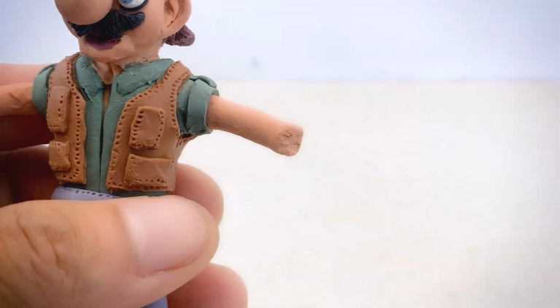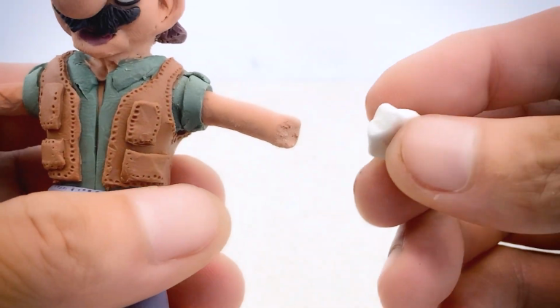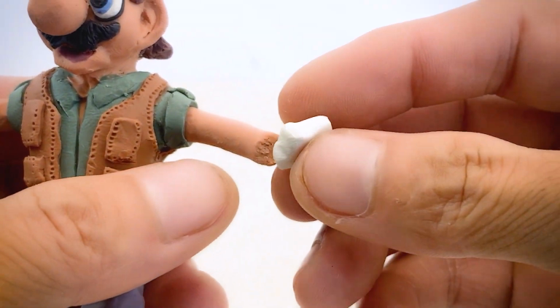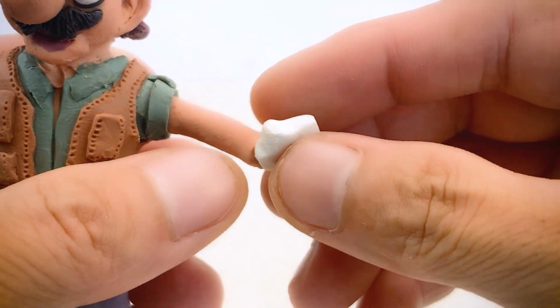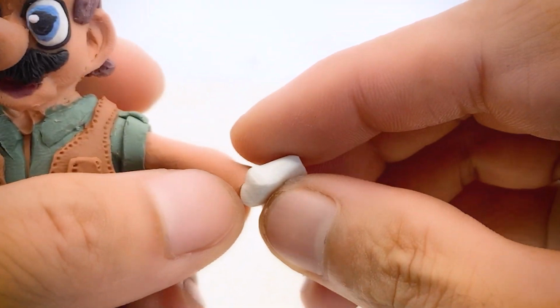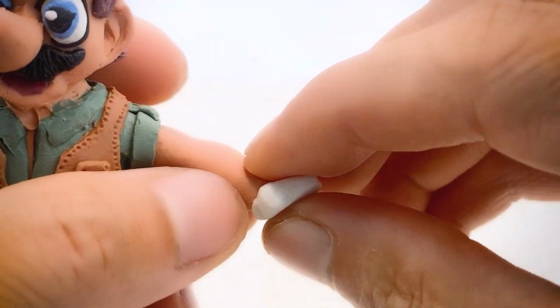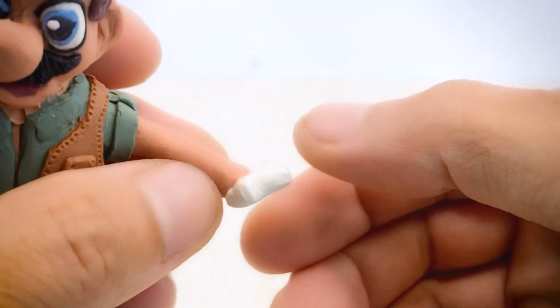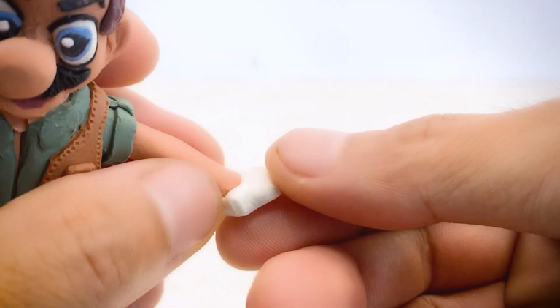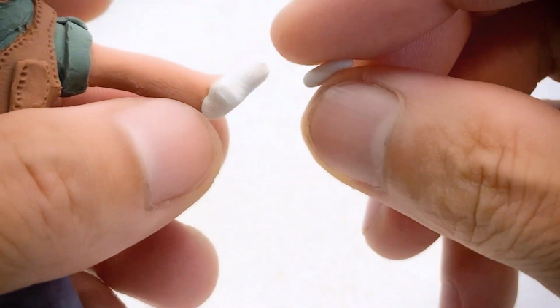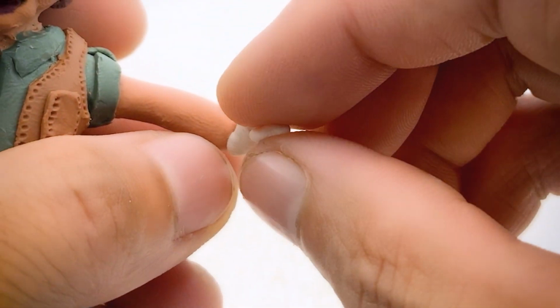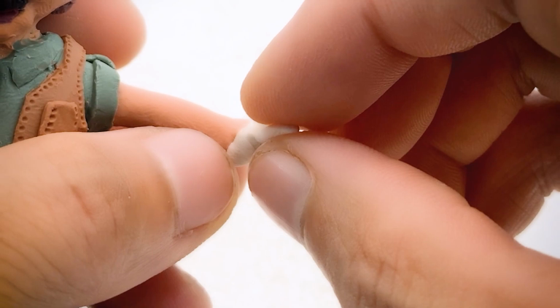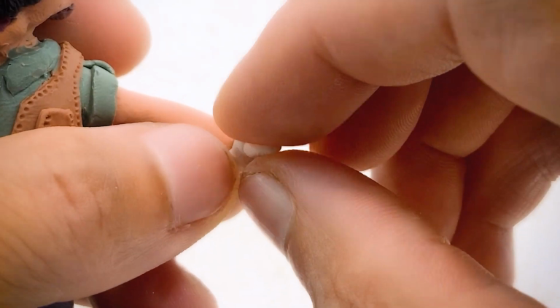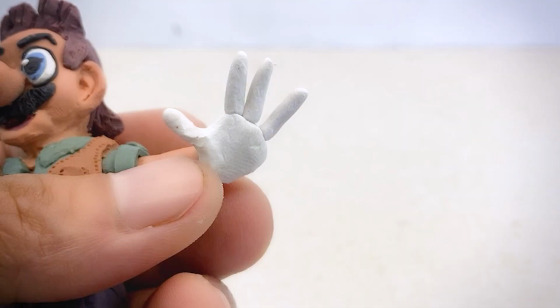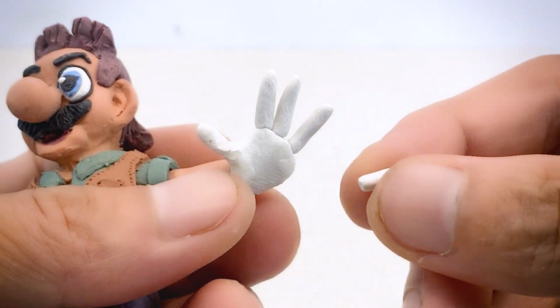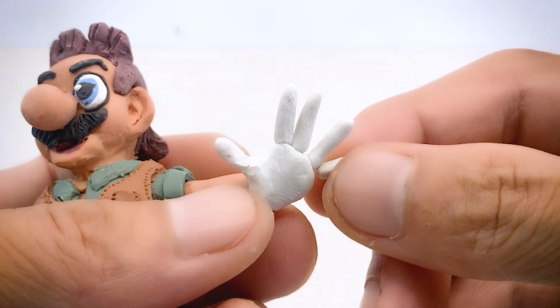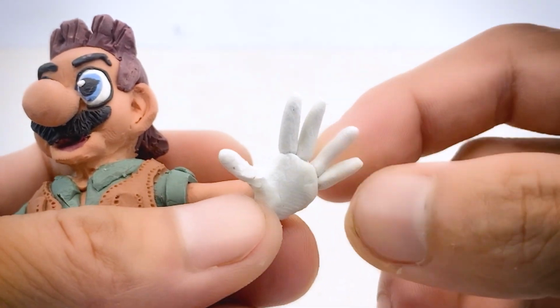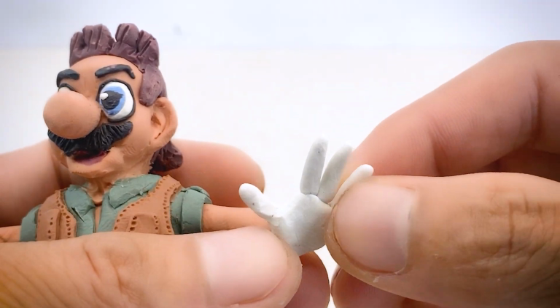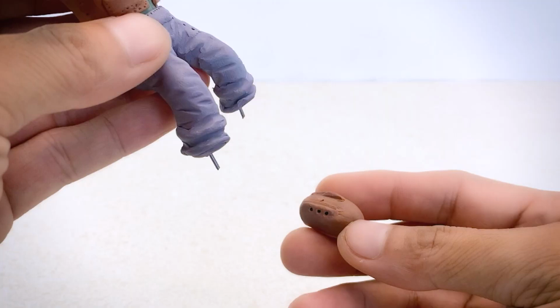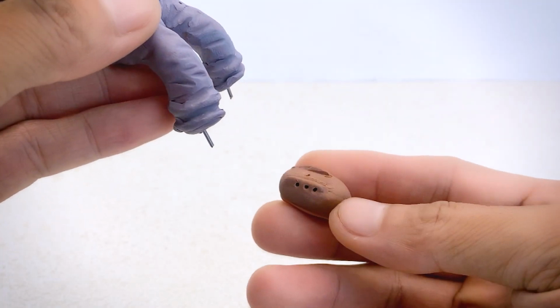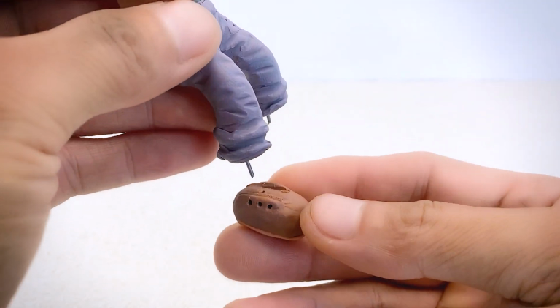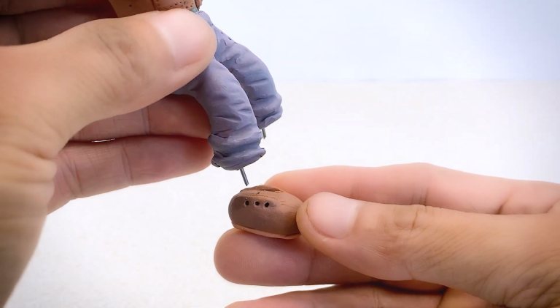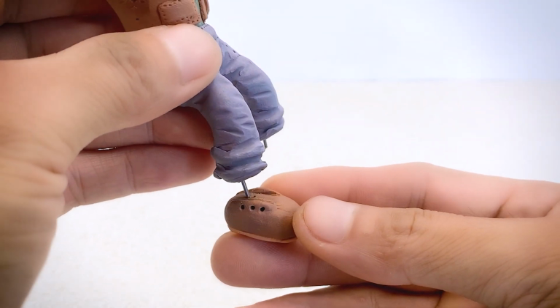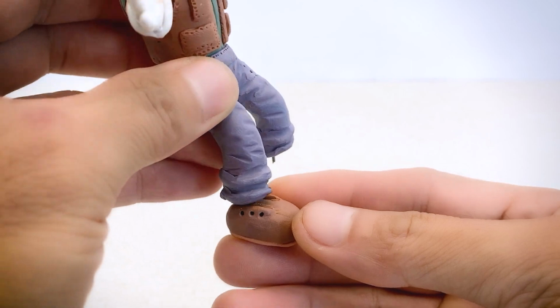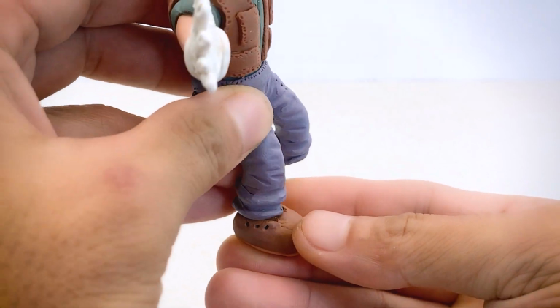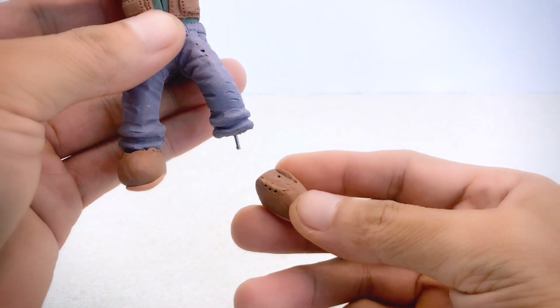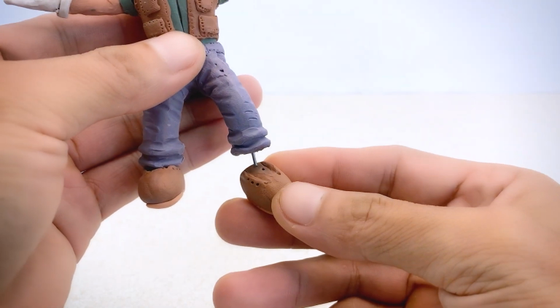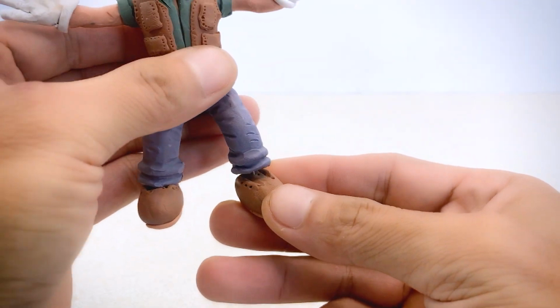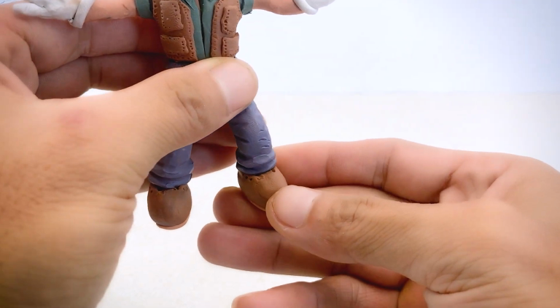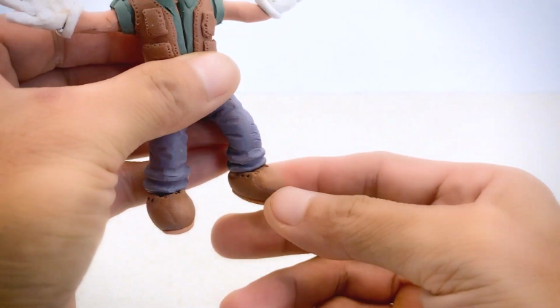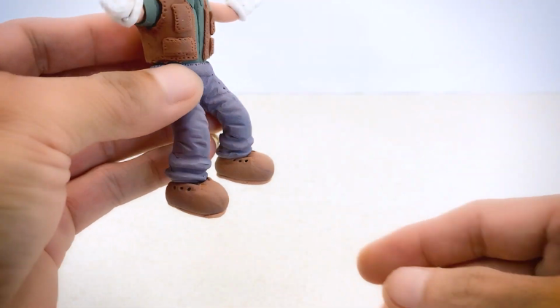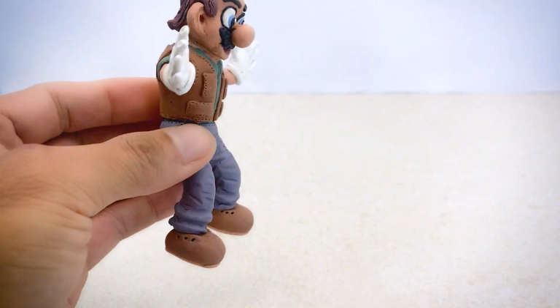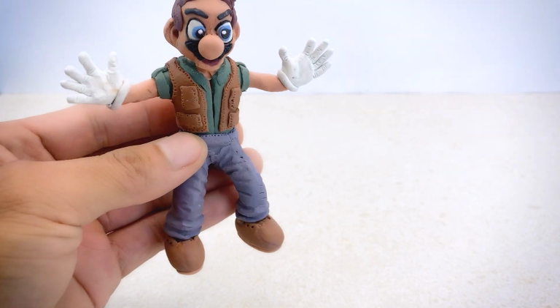I chose white hands for Mario — they're not hands but more like white gloves, because if they were hands, they'd have the same skin color as his arms. Now I'll make shoes which I've already prepared. I just need to attach them to complete all the parts for Mario.